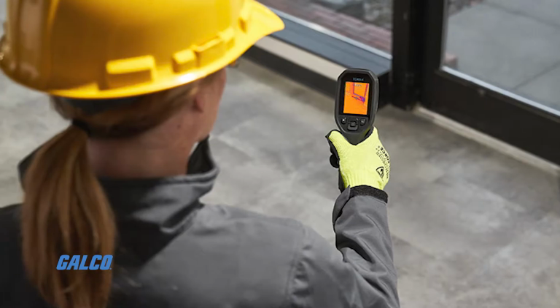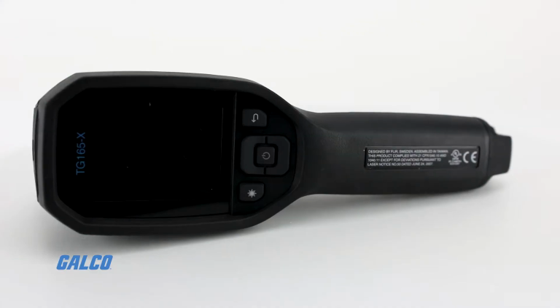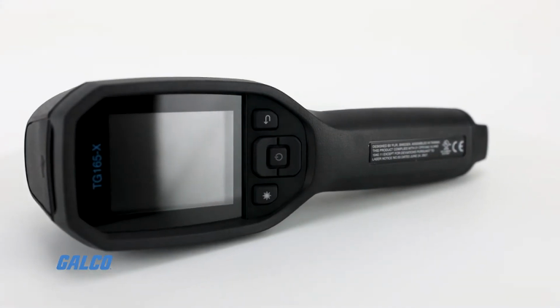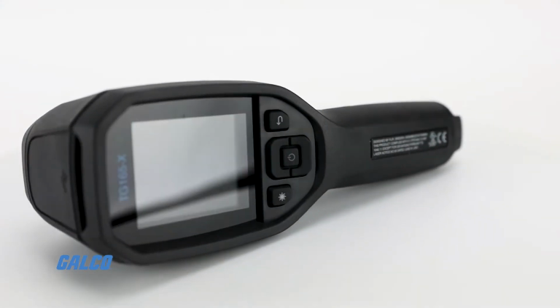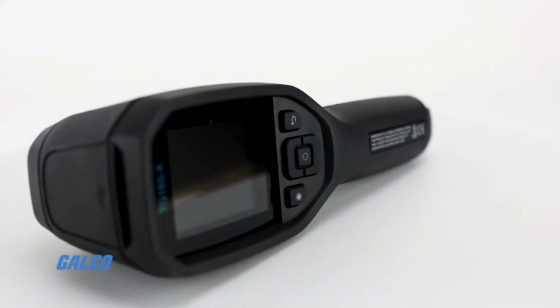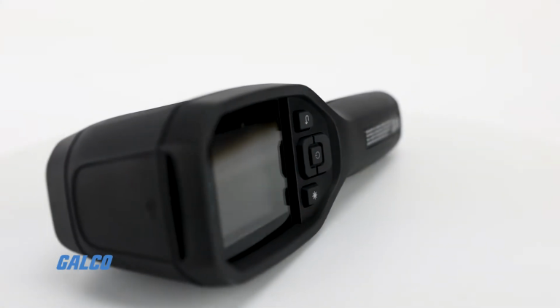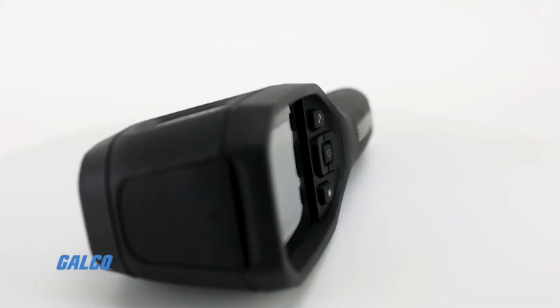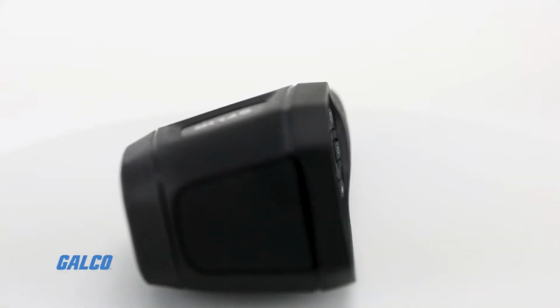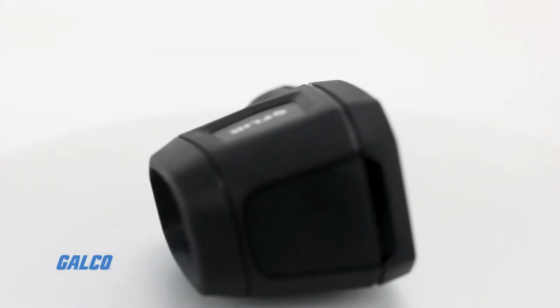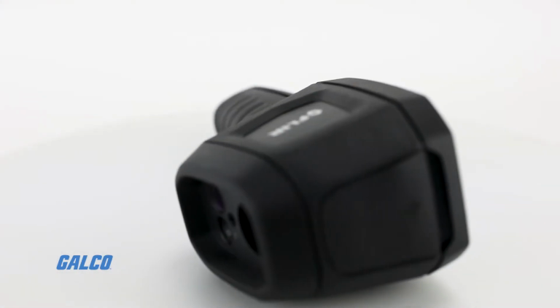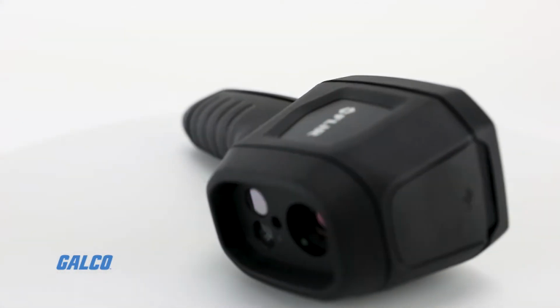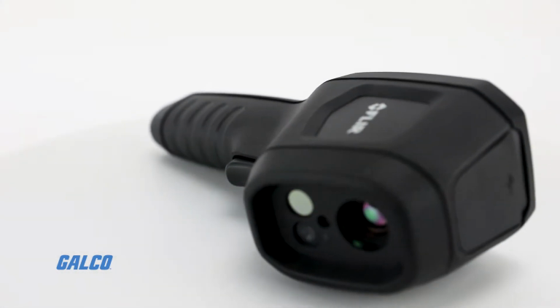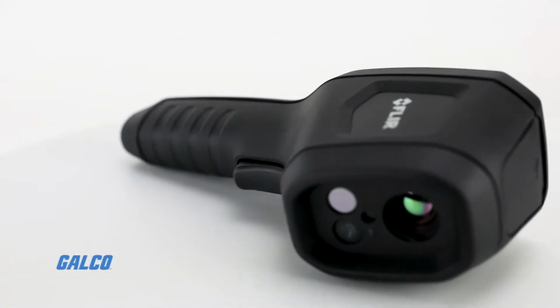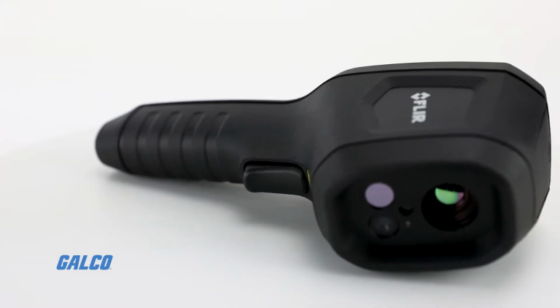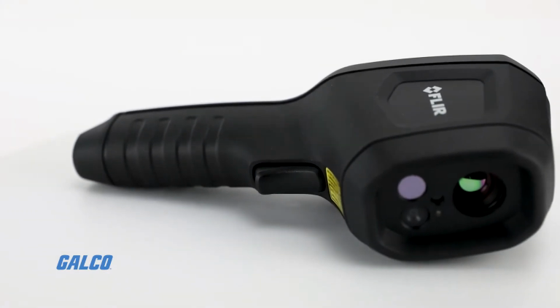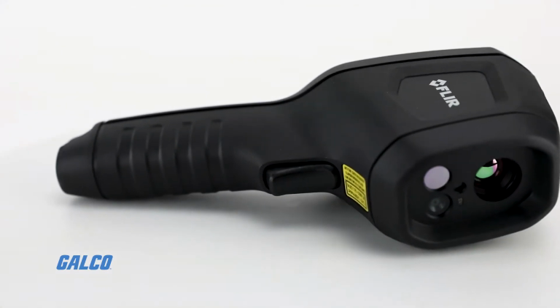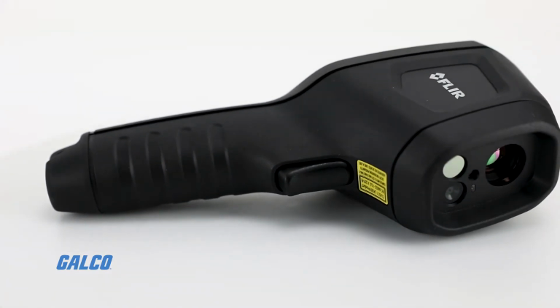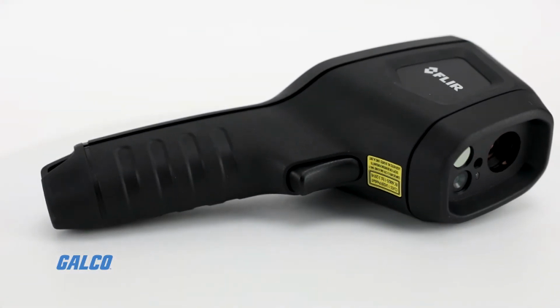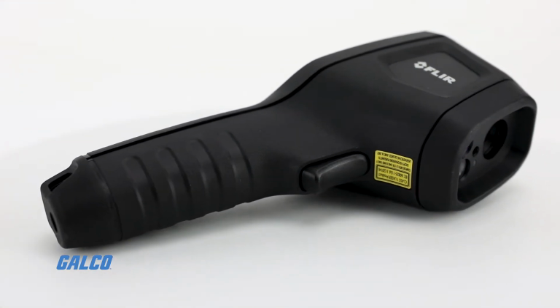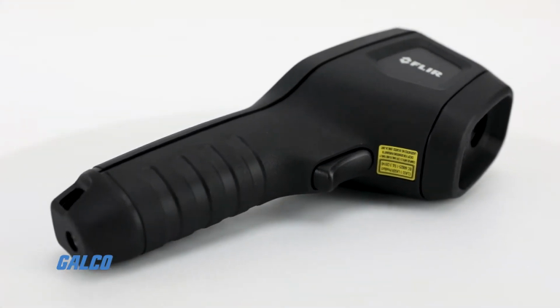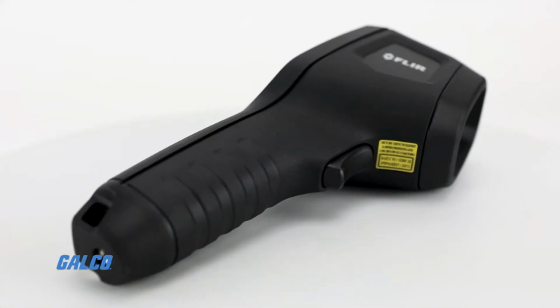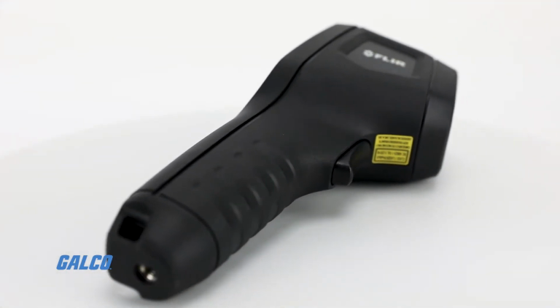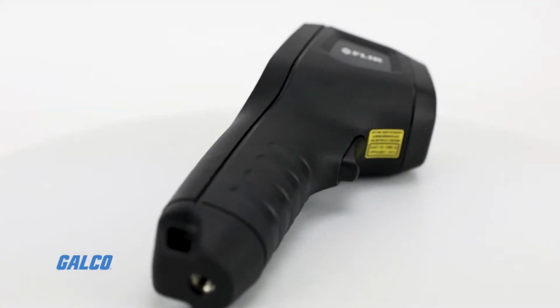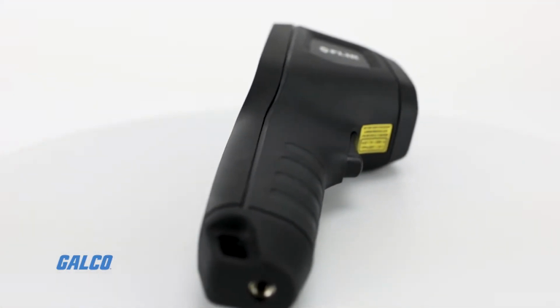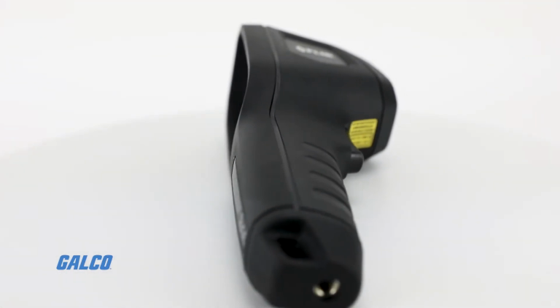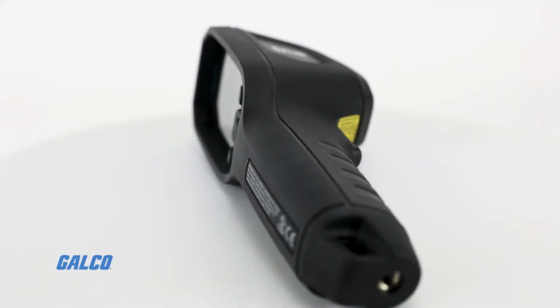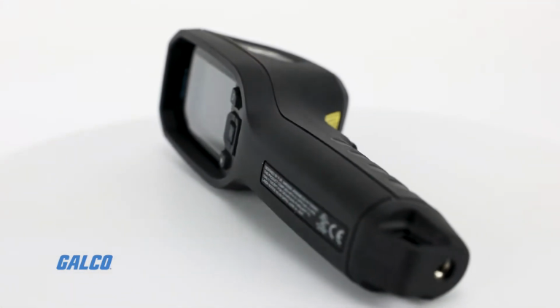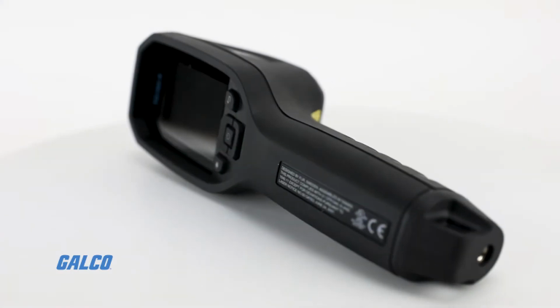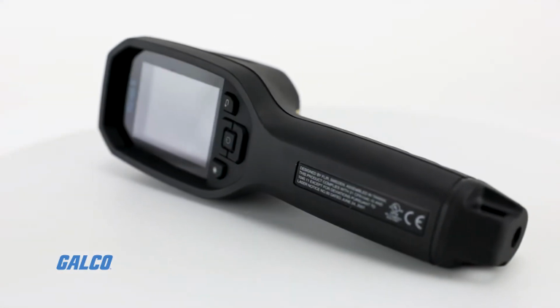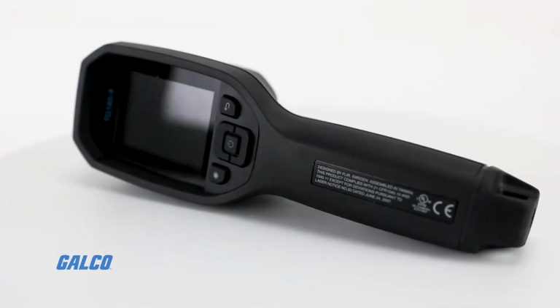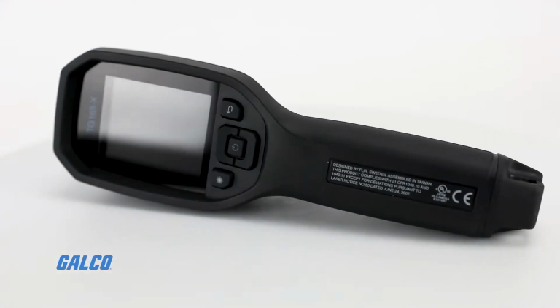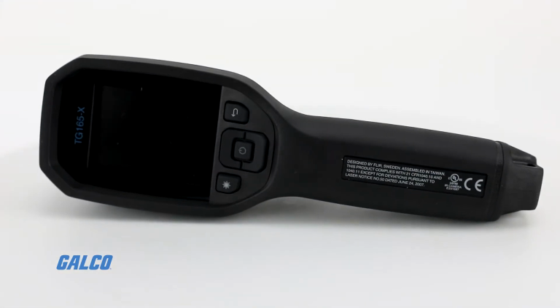The TG165X helps you visualize the hot and cold spots that can indicate electrical faults, mechanical breakdowns, or air and water leaks.